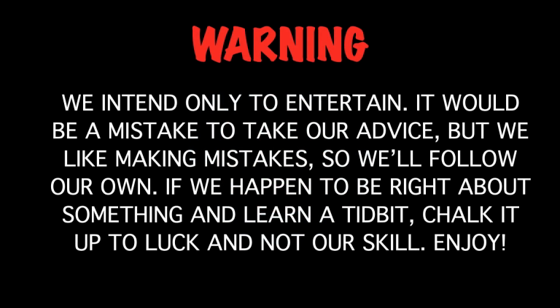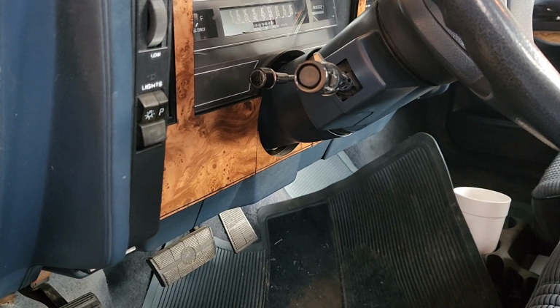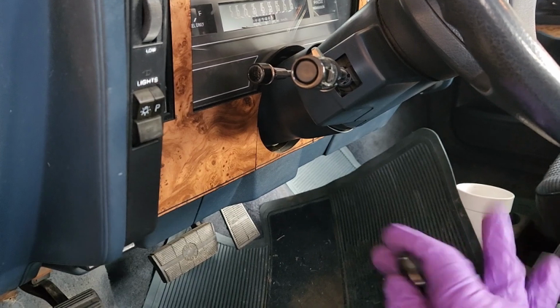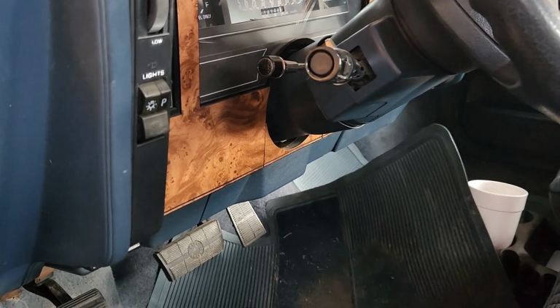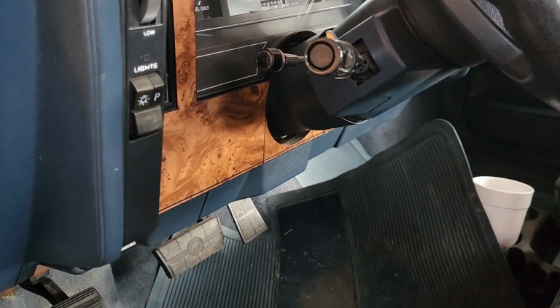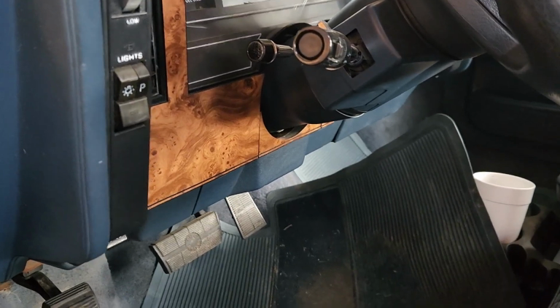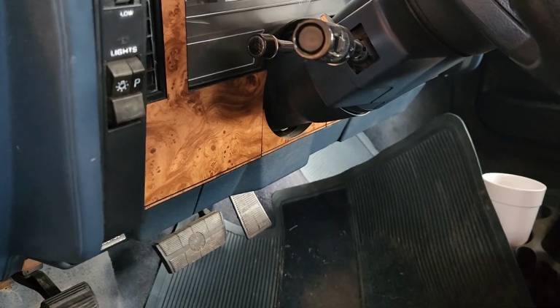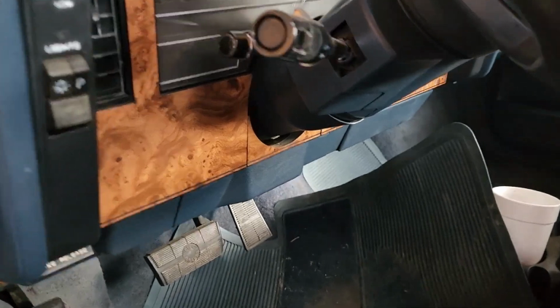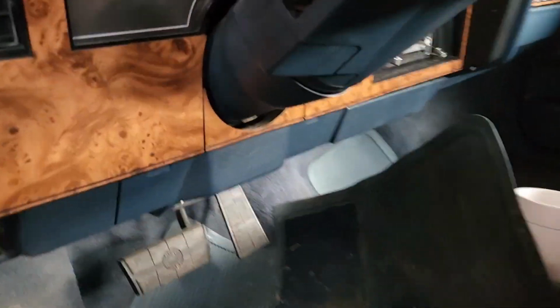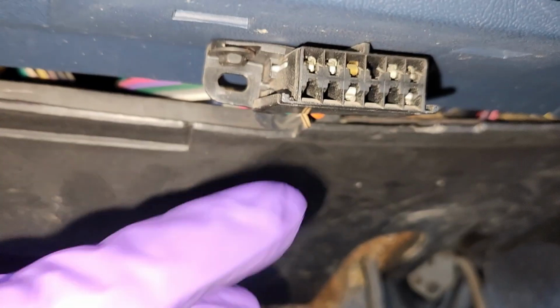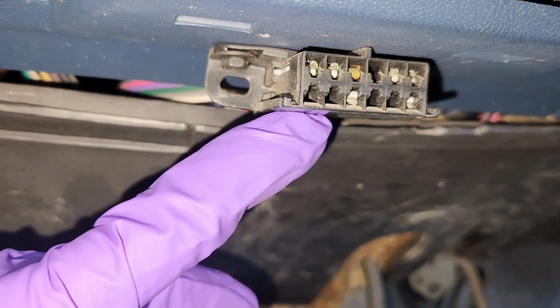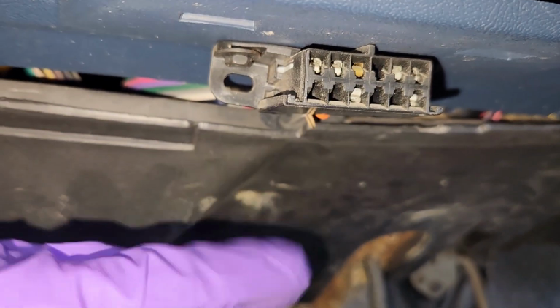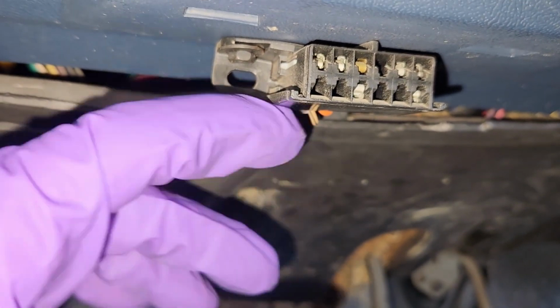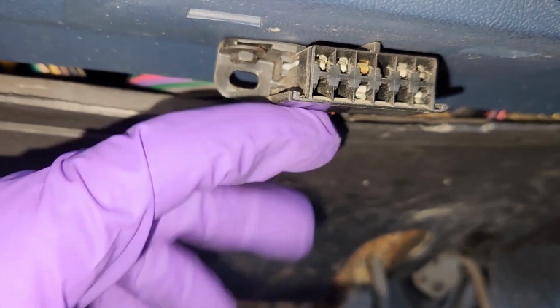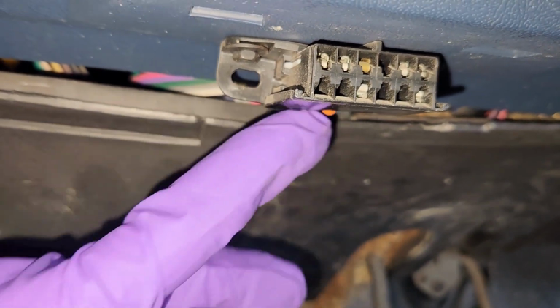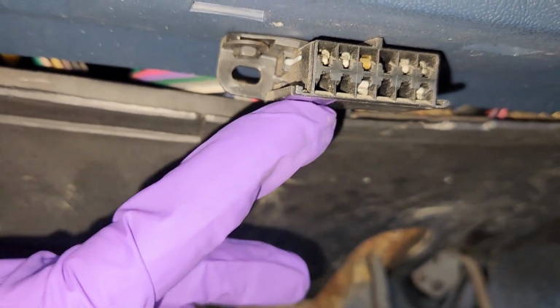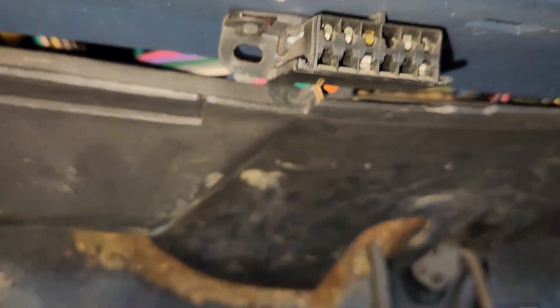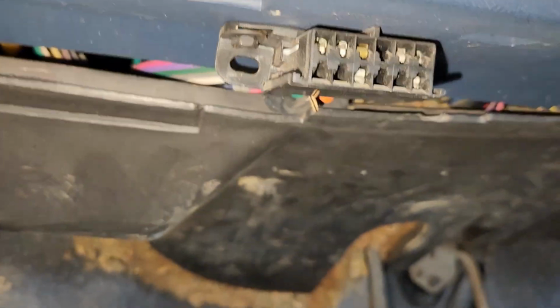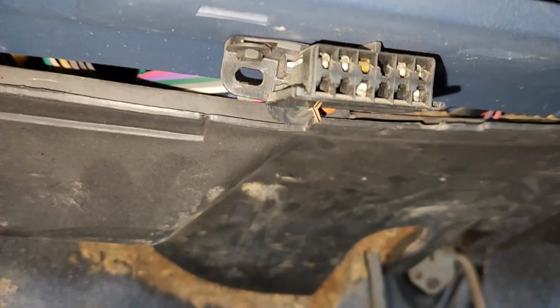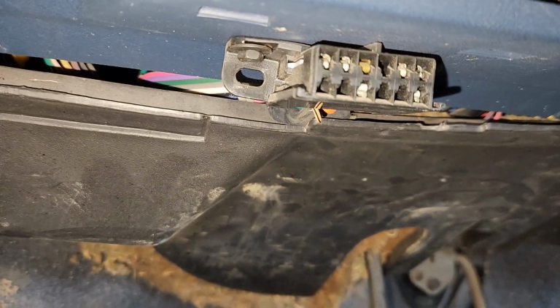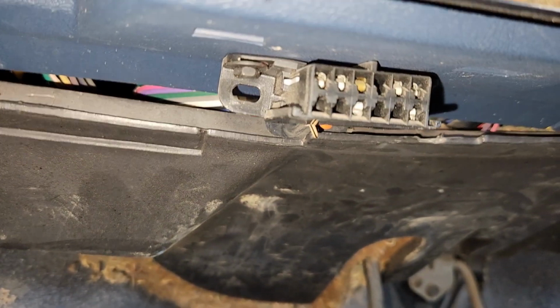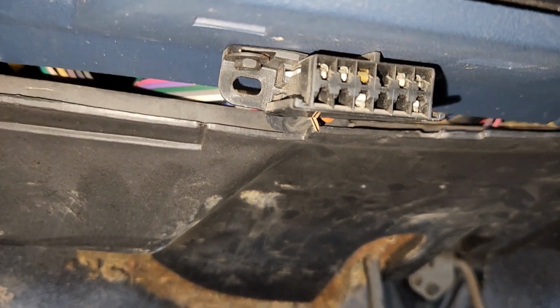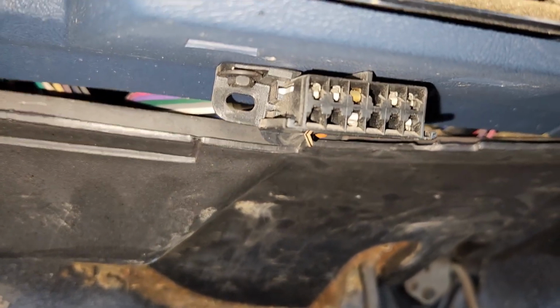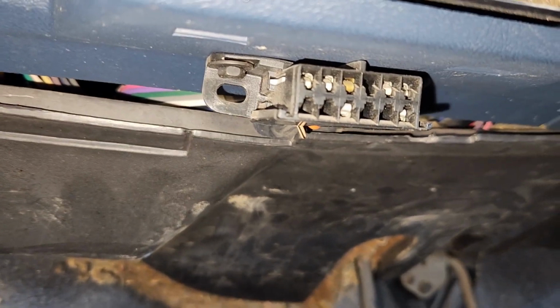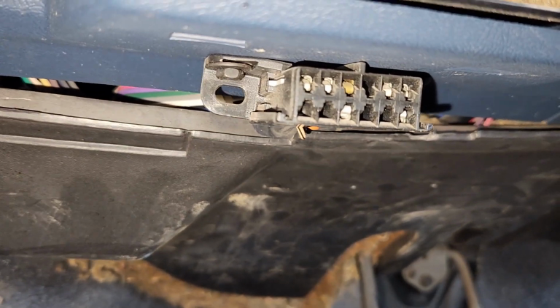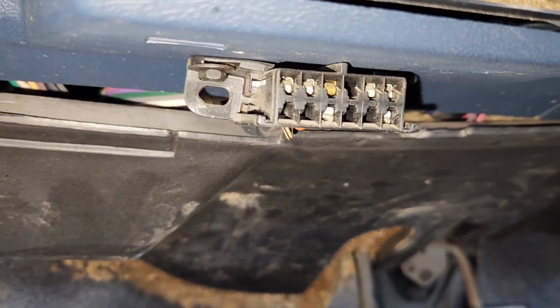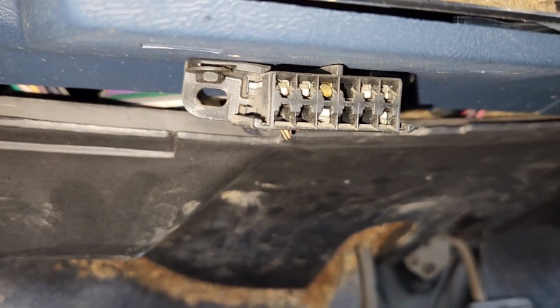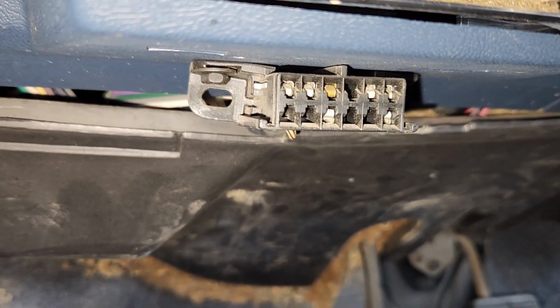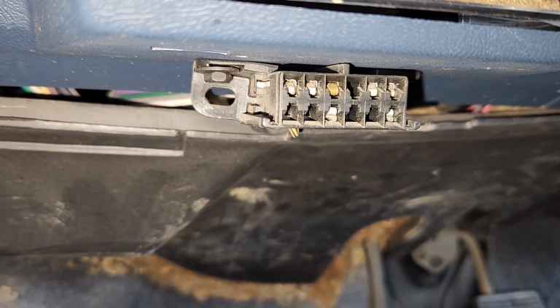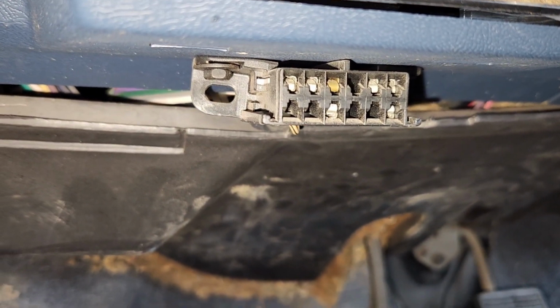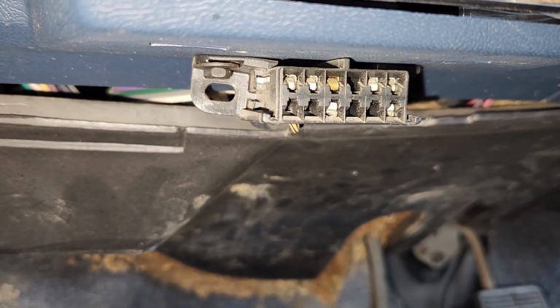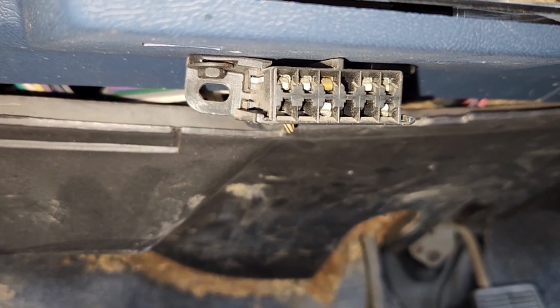We've got a '93 Buick Century here. GM vehicles that are OBD1 have this port down here that looks a lot like the OBD2 one, but it's a lot easier to check the code.